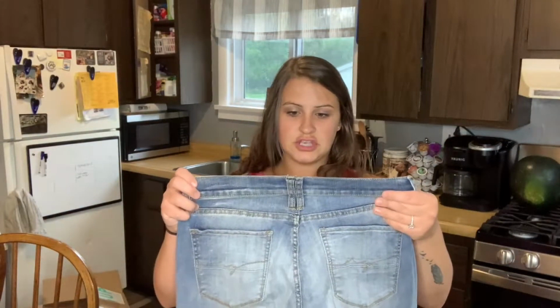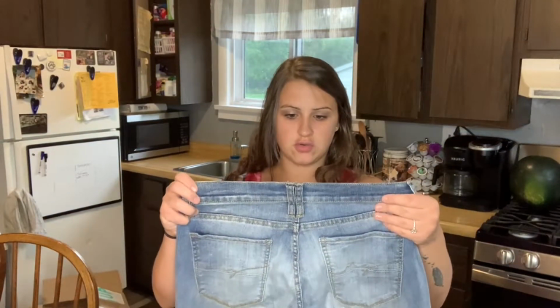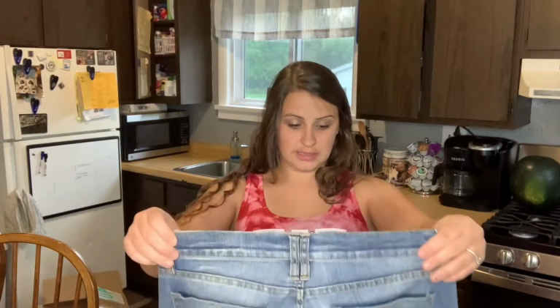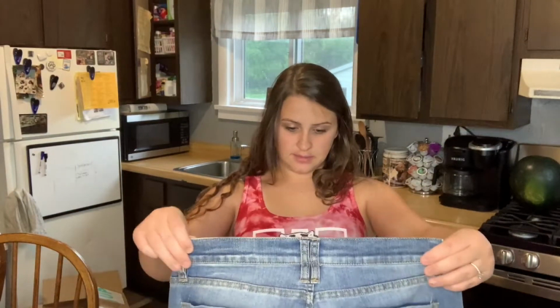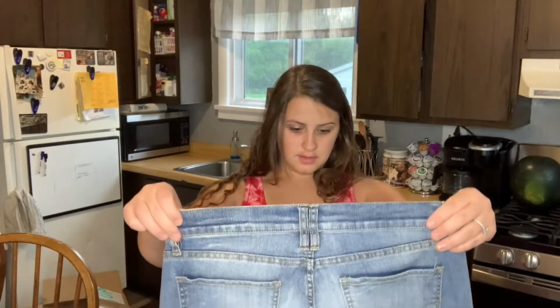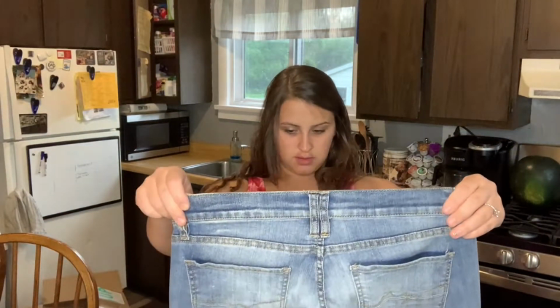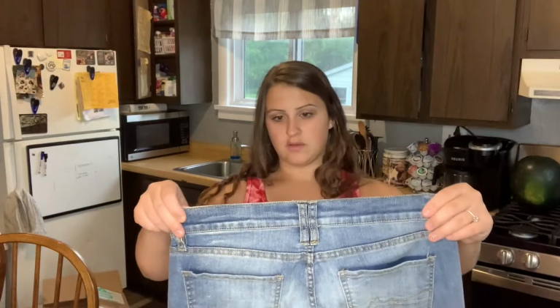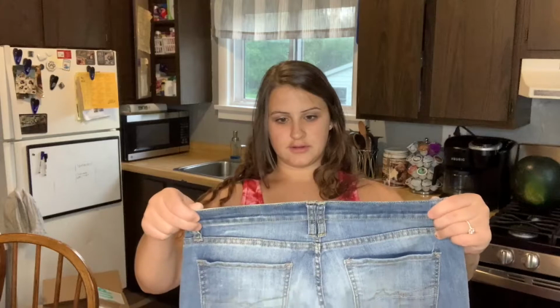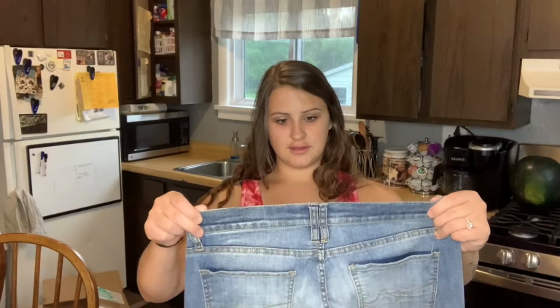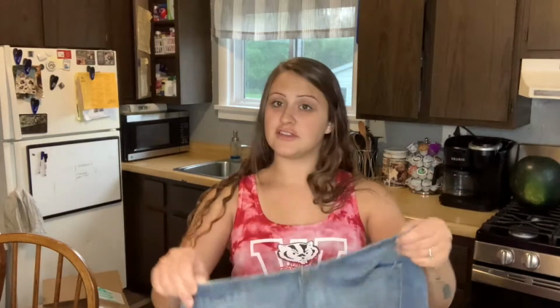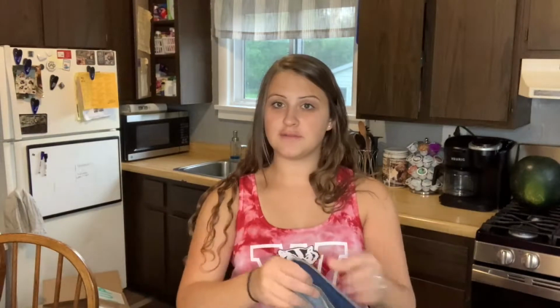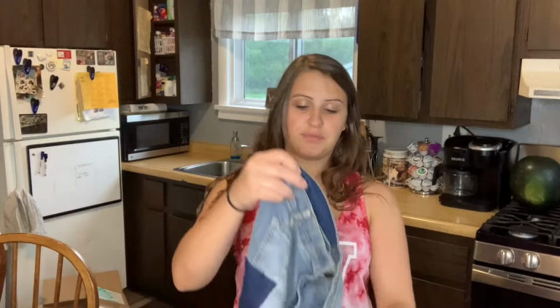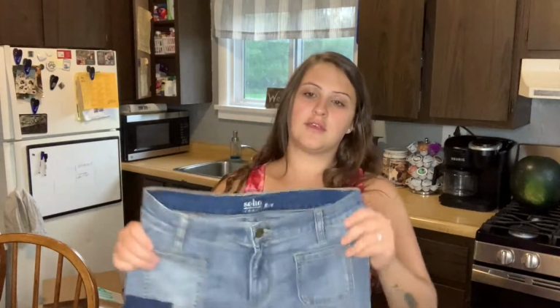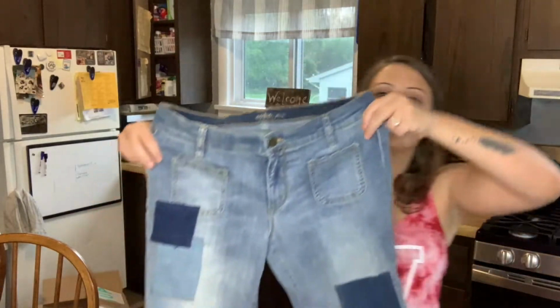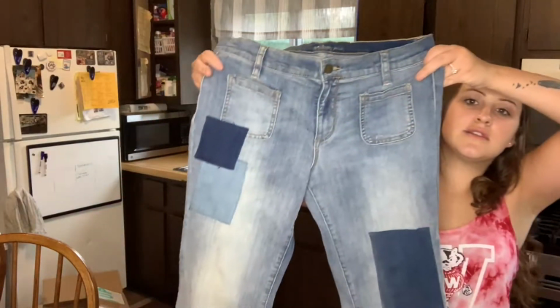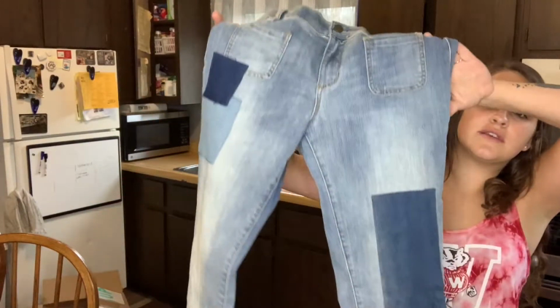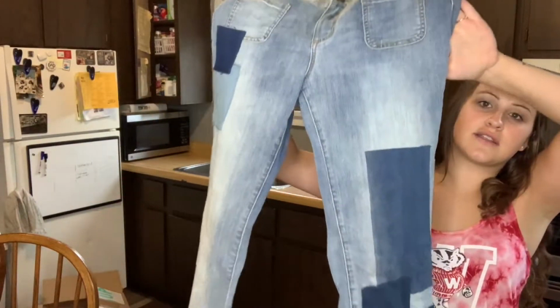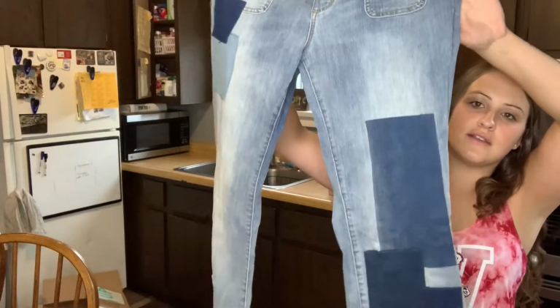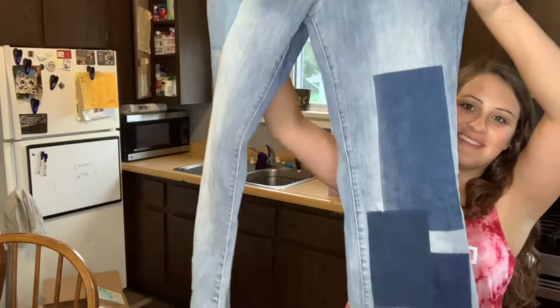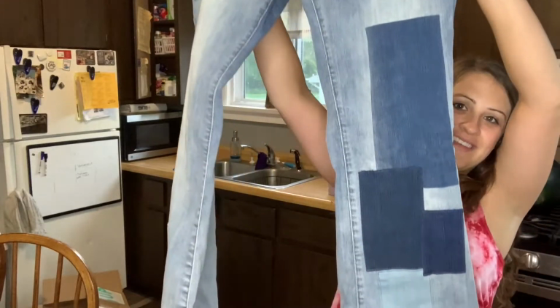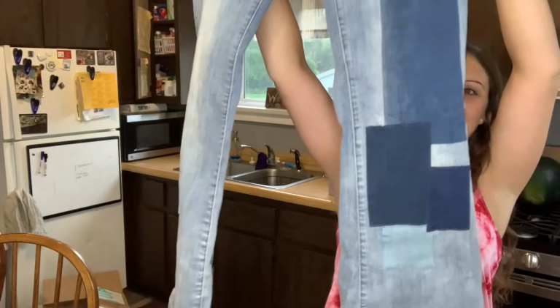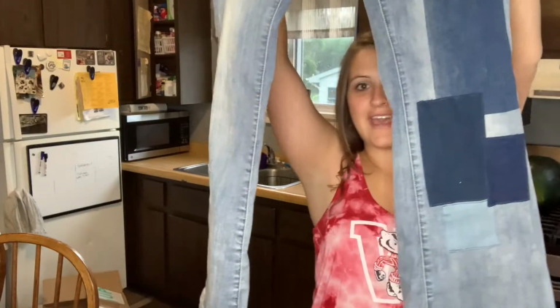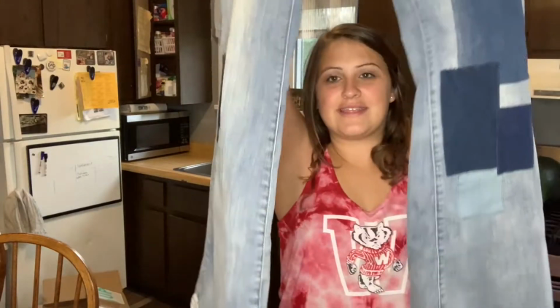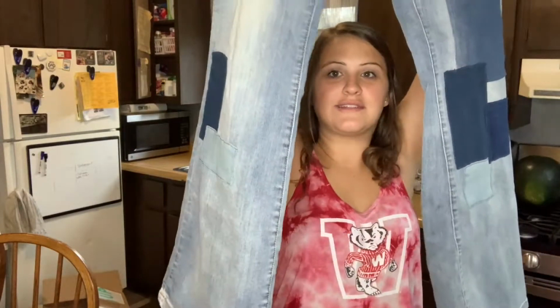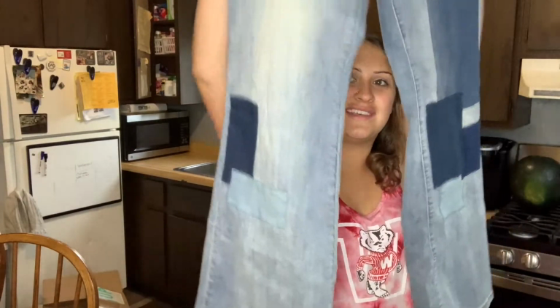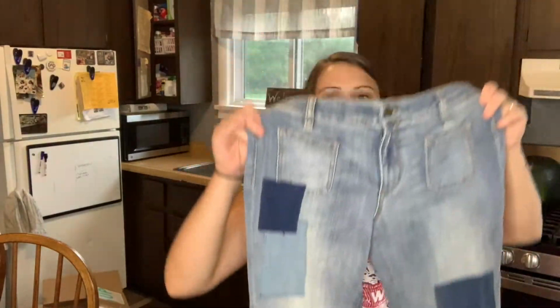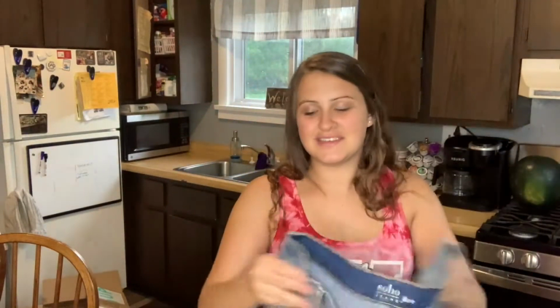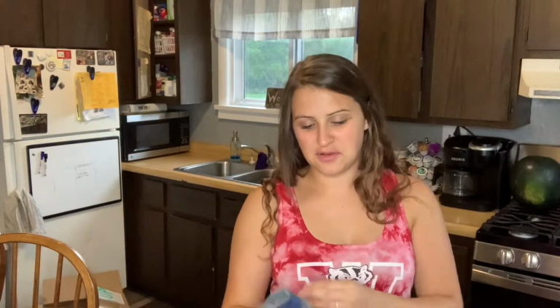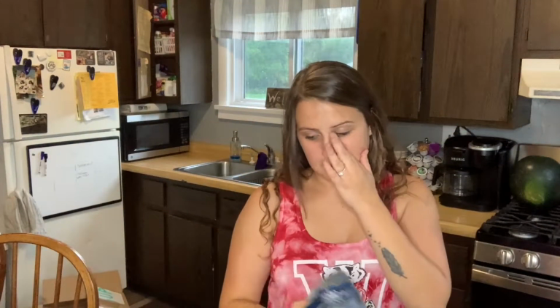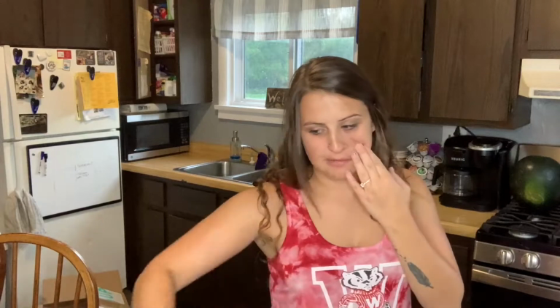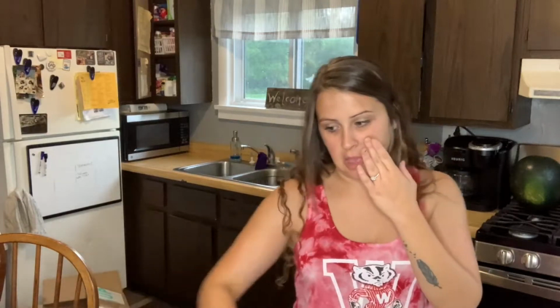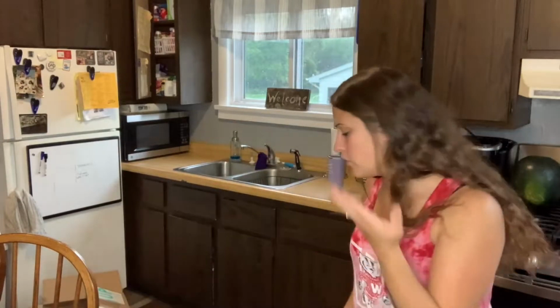Soho jeans — wow, these are different. Look at that. Cool, not really, but we'll see.